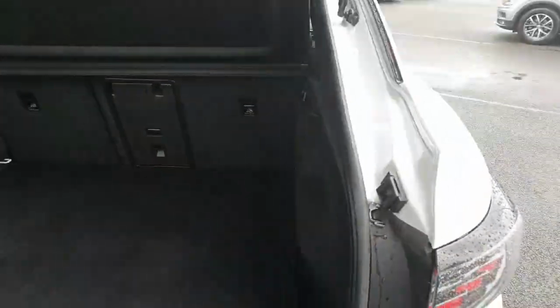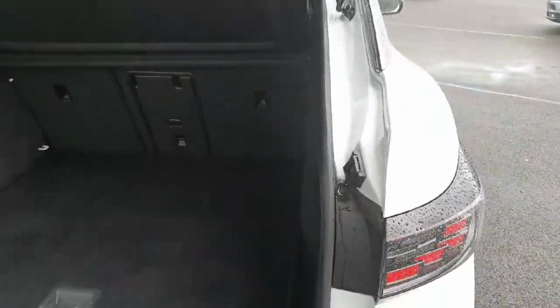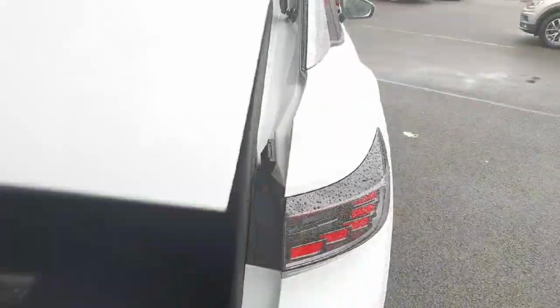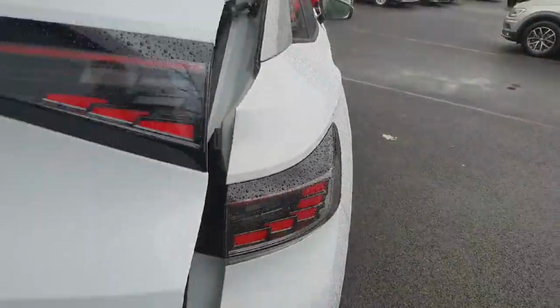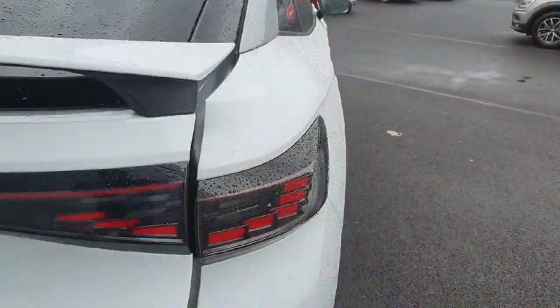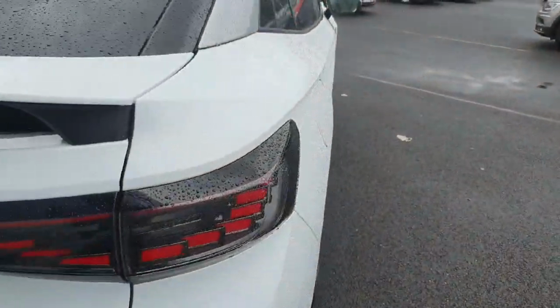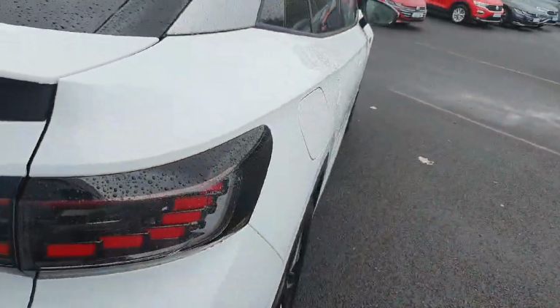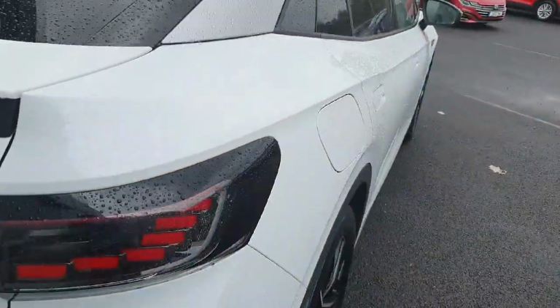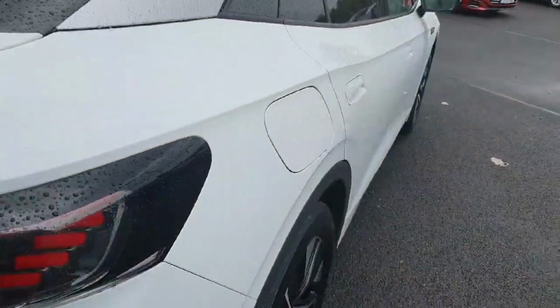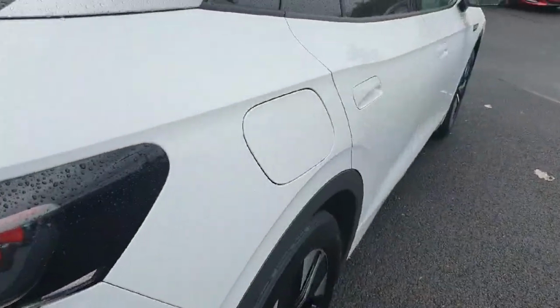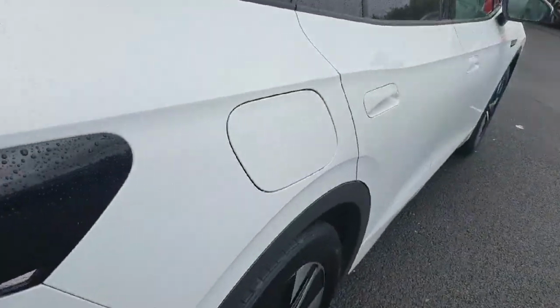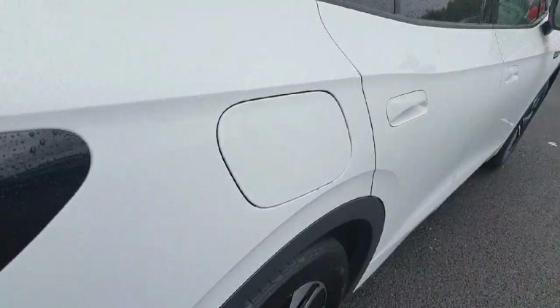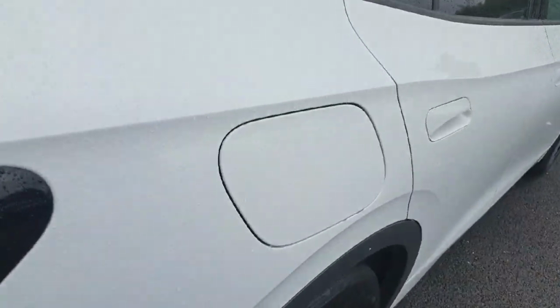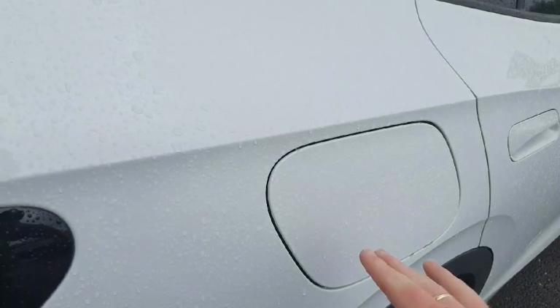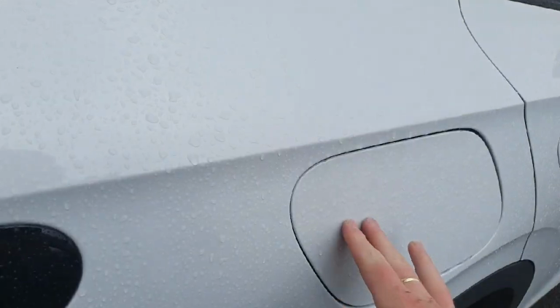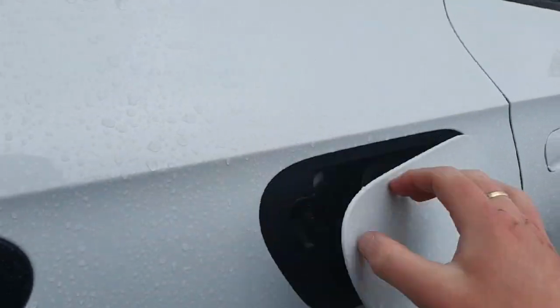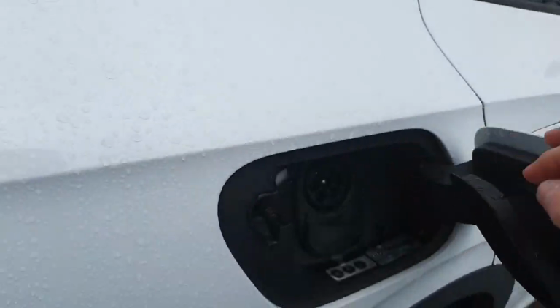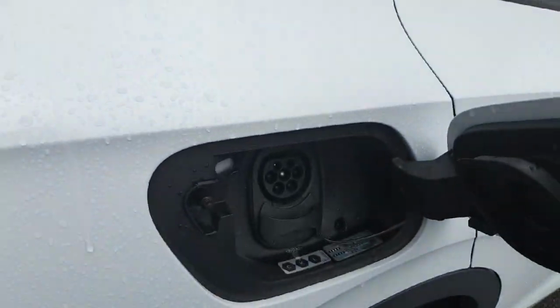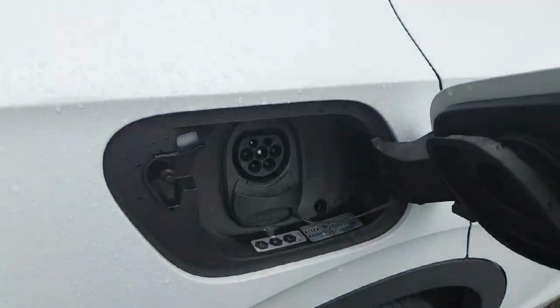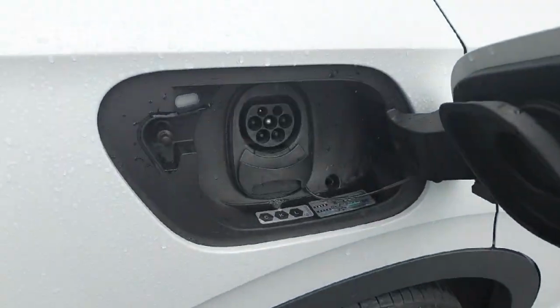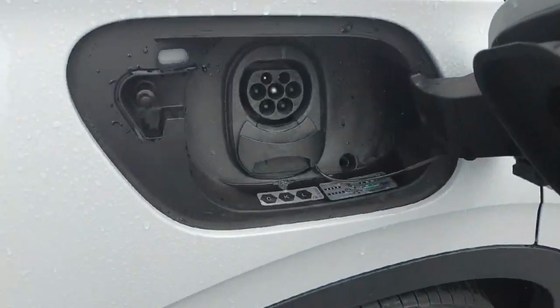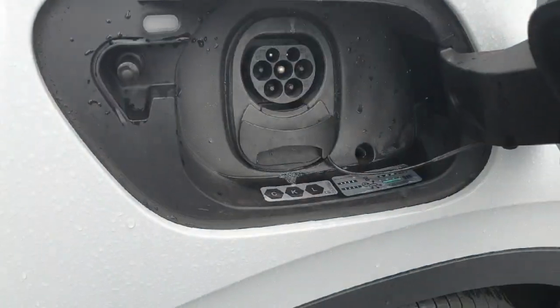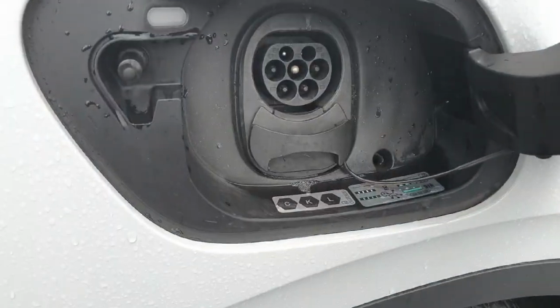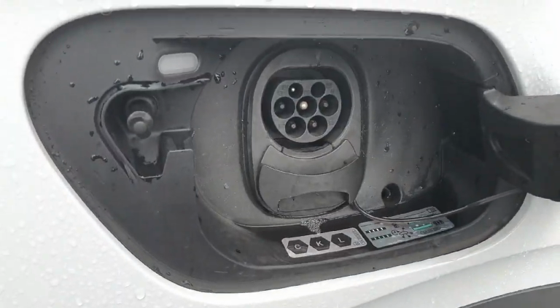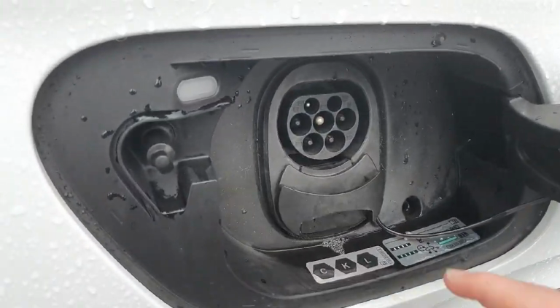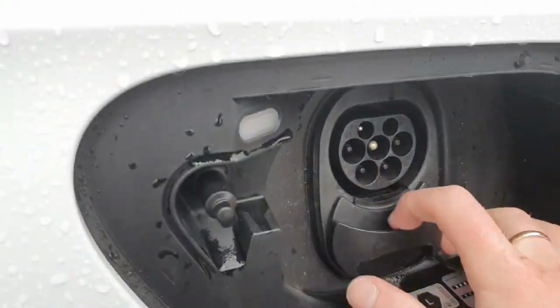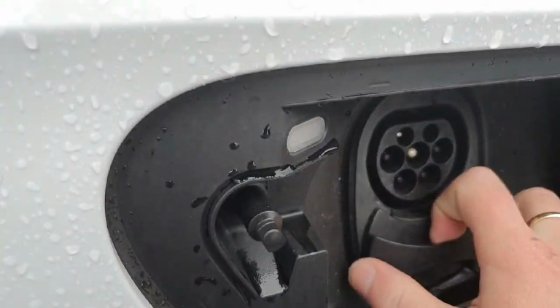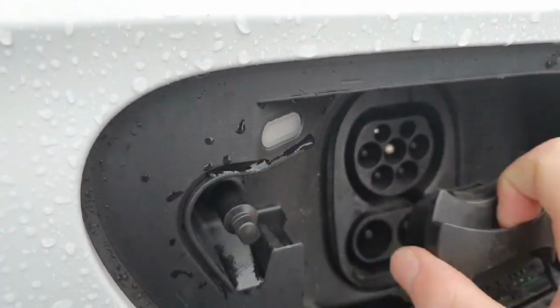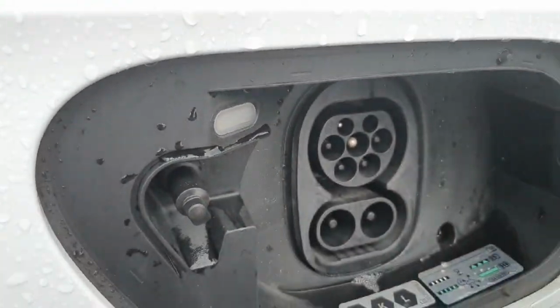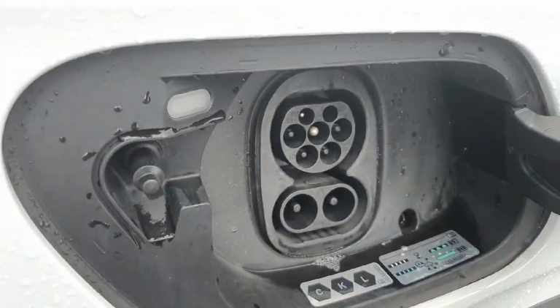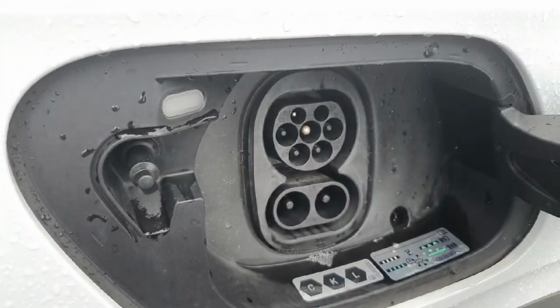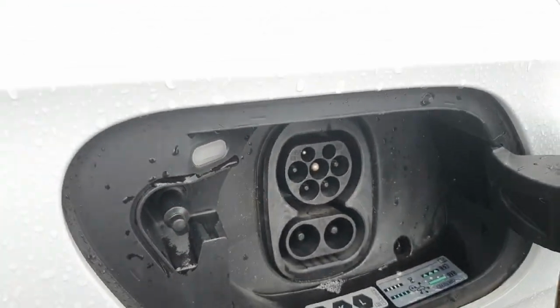Of course, being the ID range it is fully electric, so you have your charger here with the ability to fast charge also.